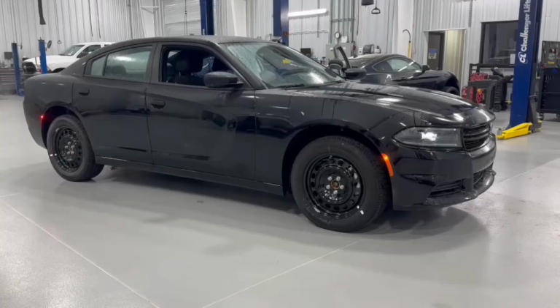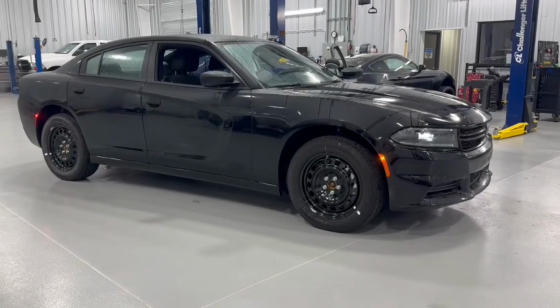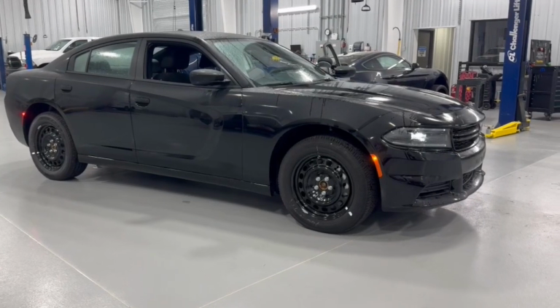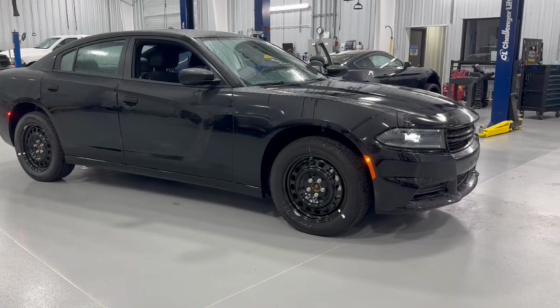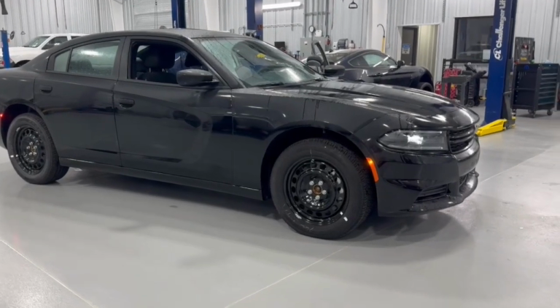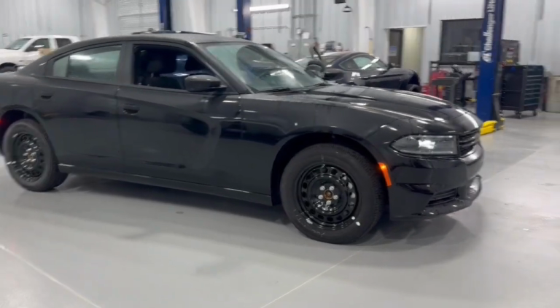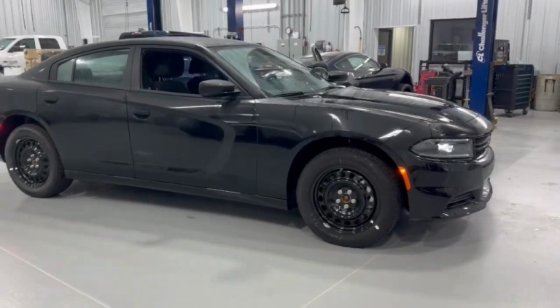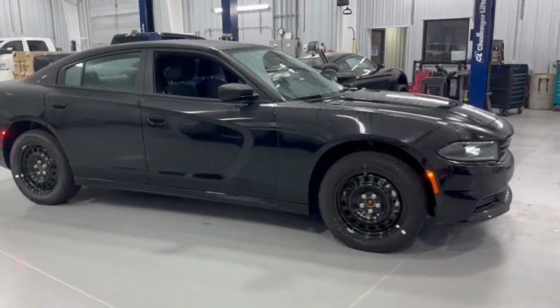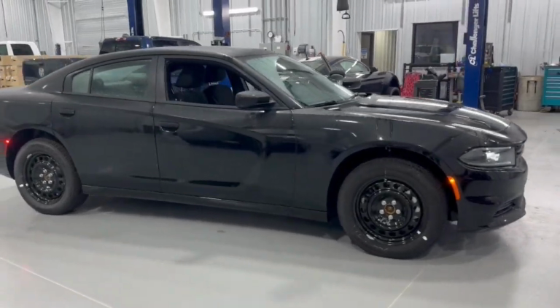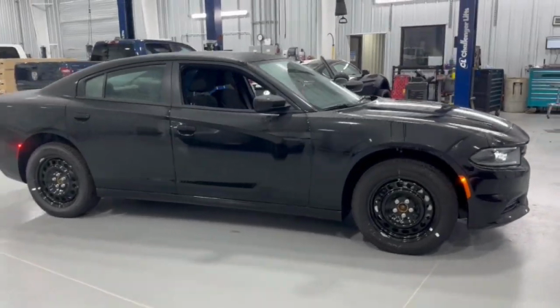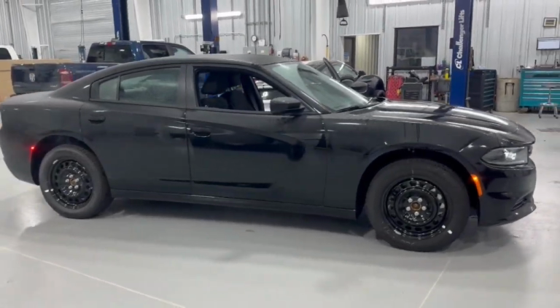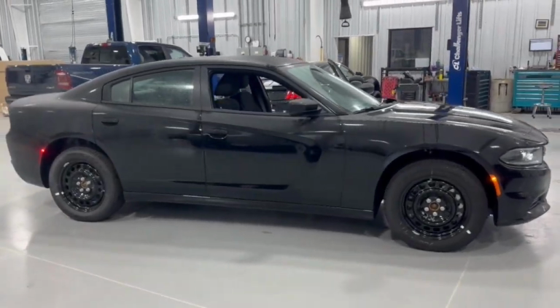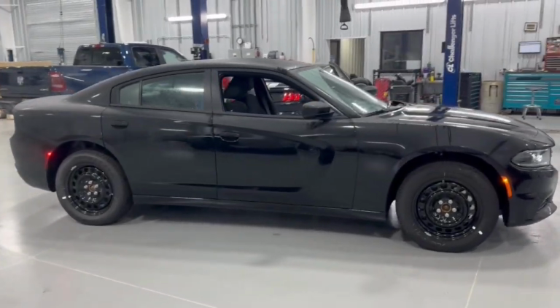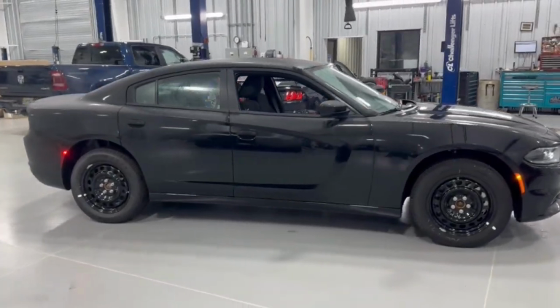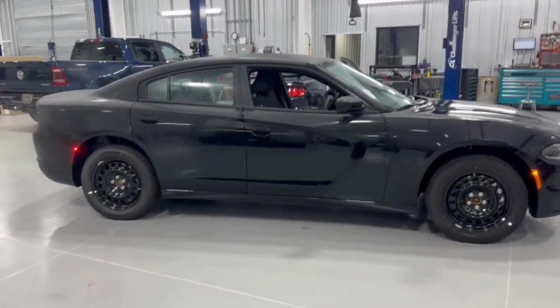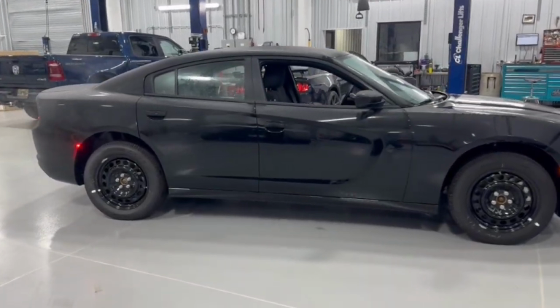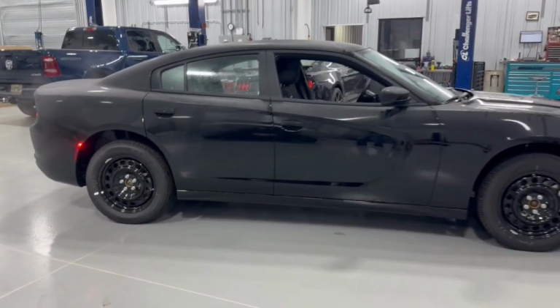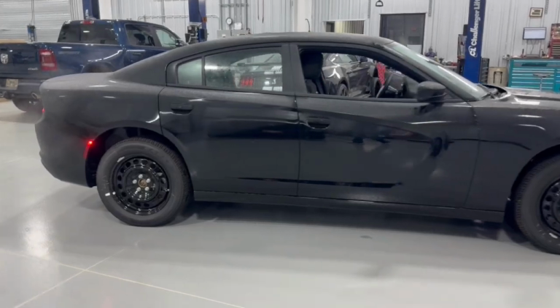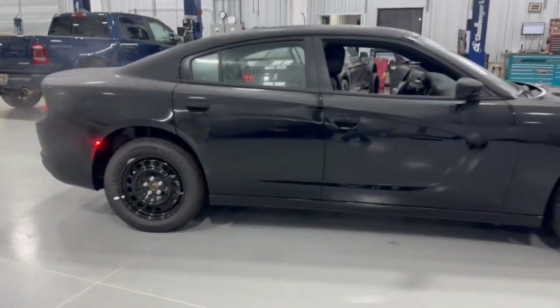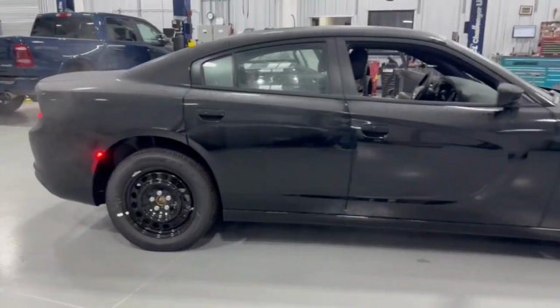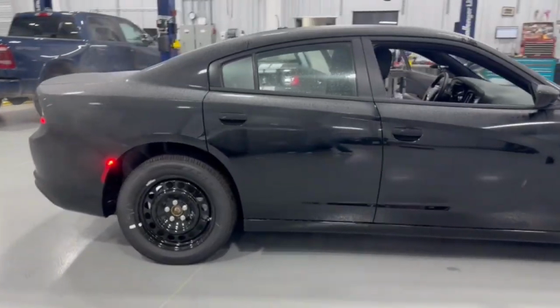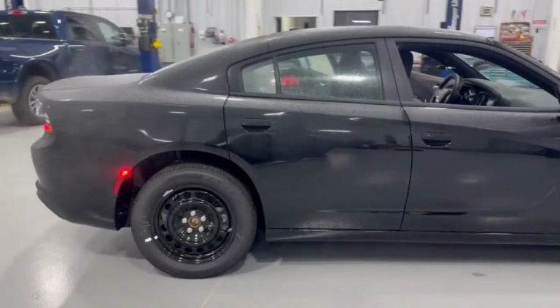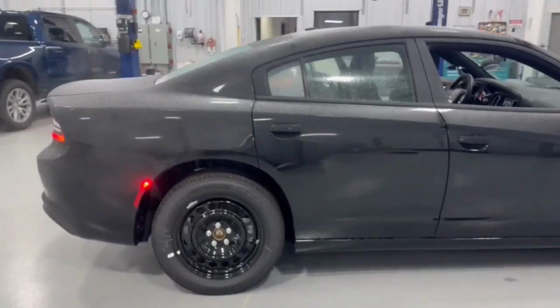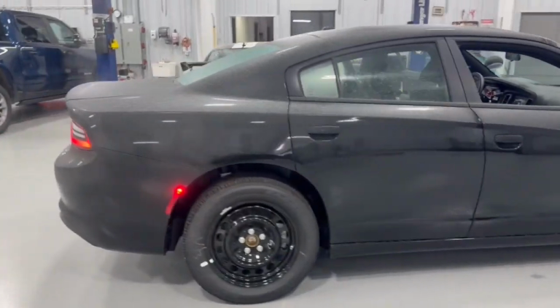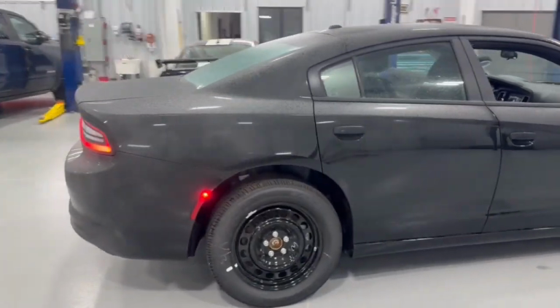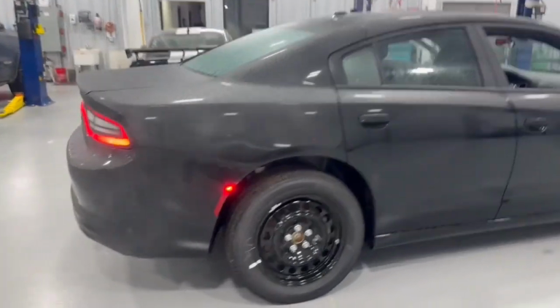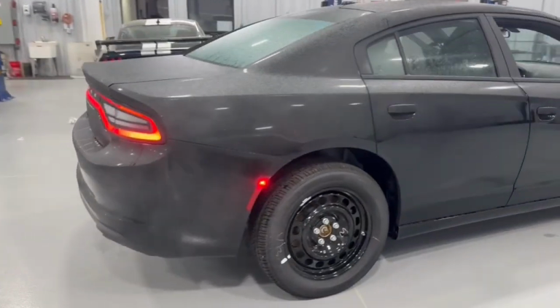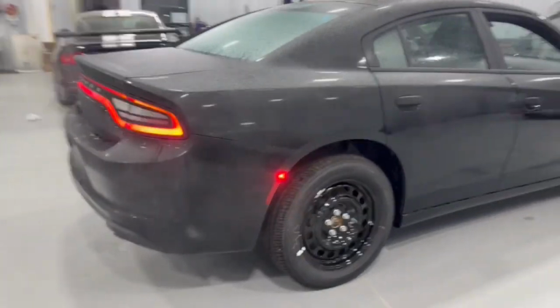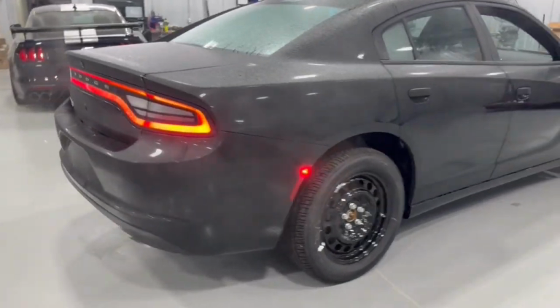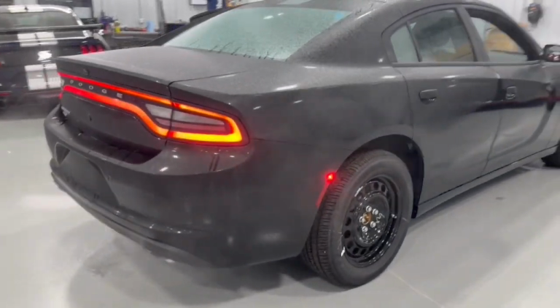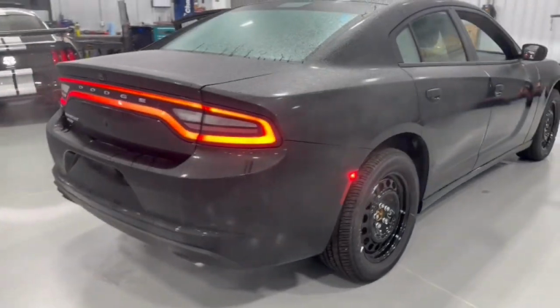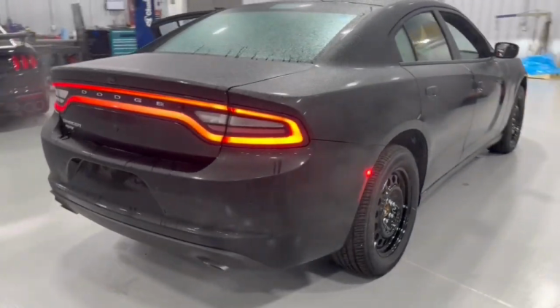Get into a car with value. 2023 Dodge Charger with less than 25,000 miles on the odometer — this vehicle provides excellent value.